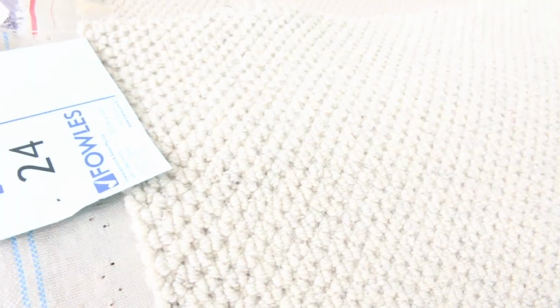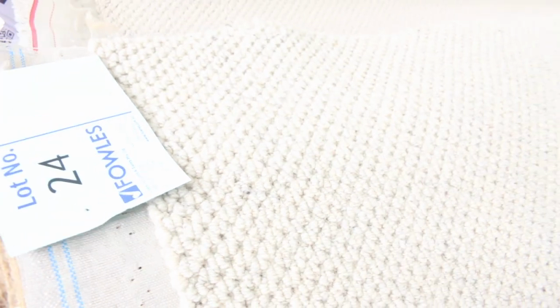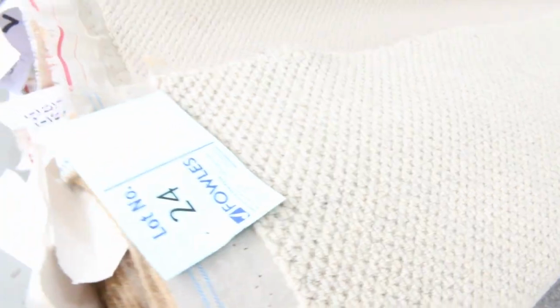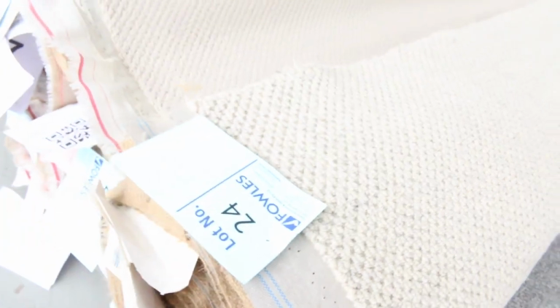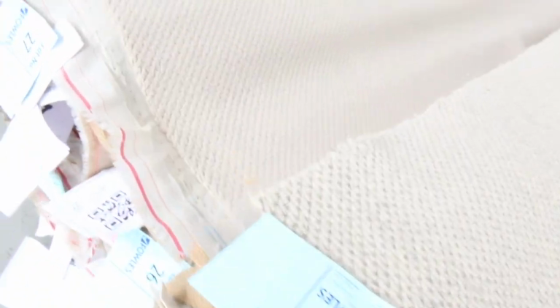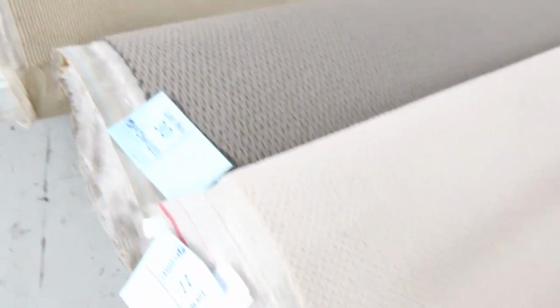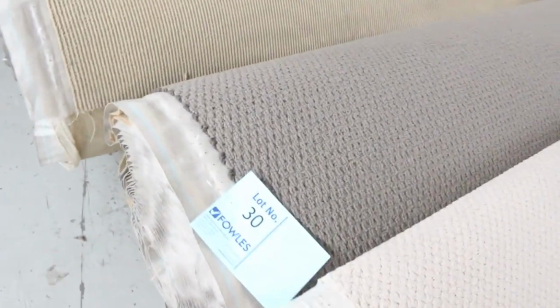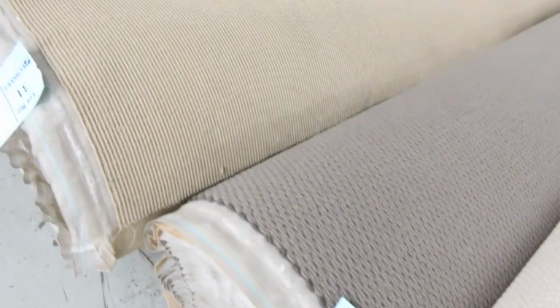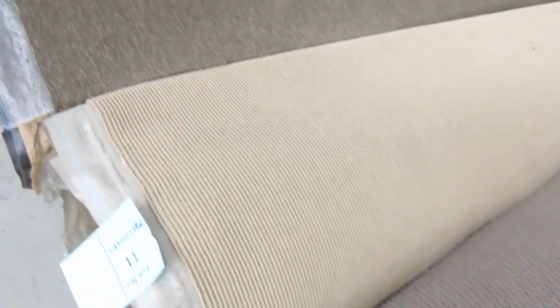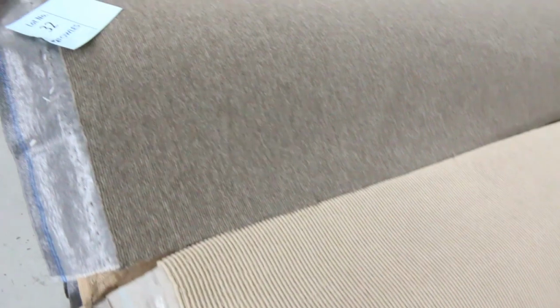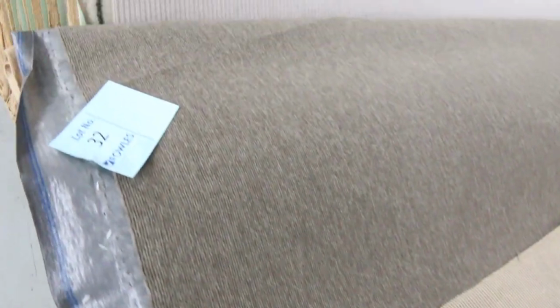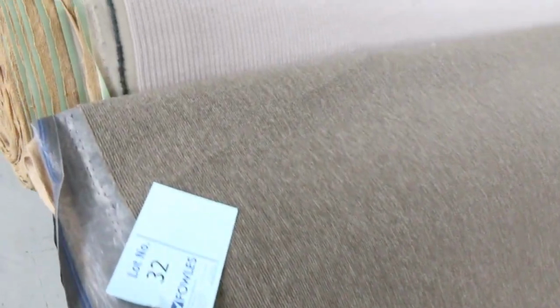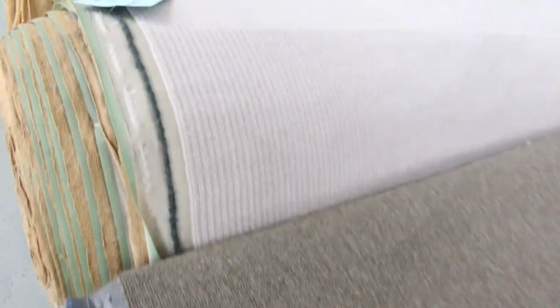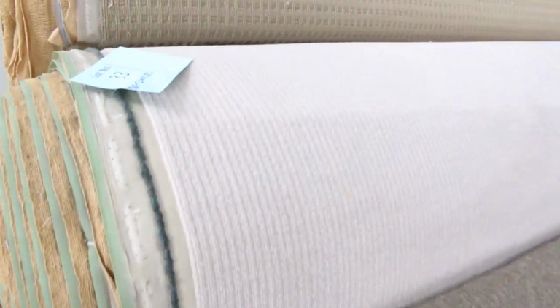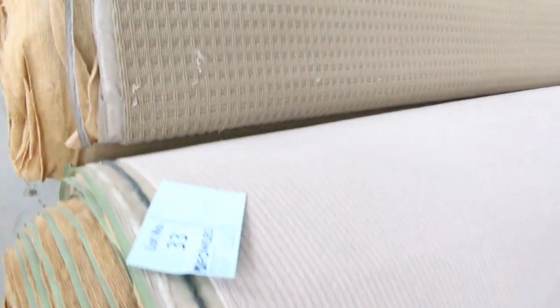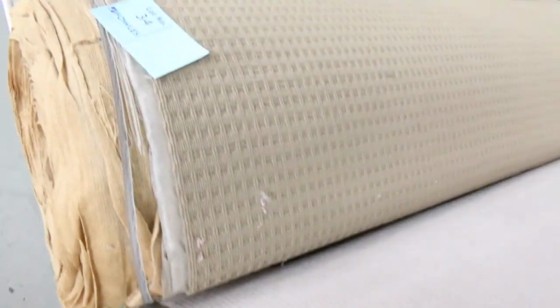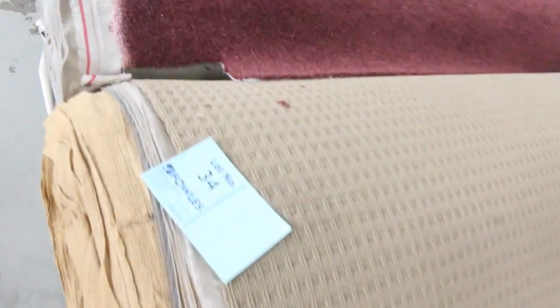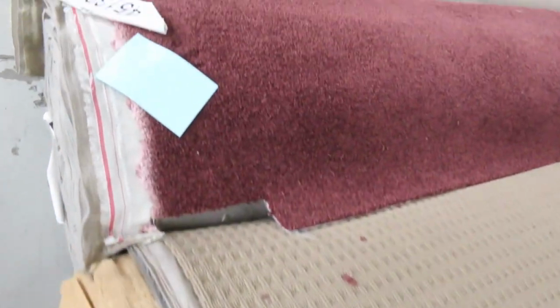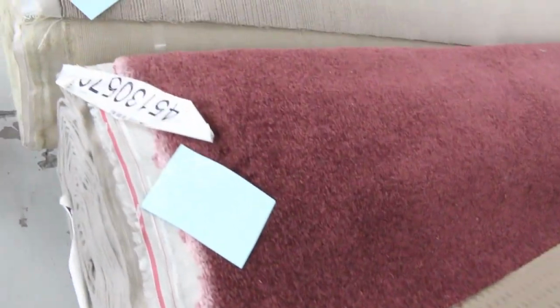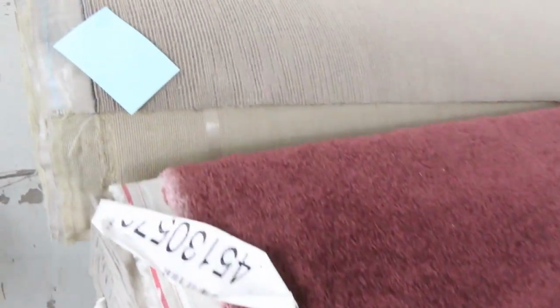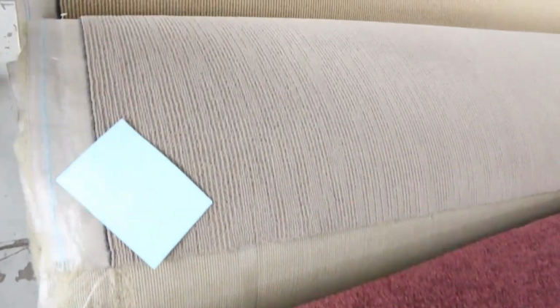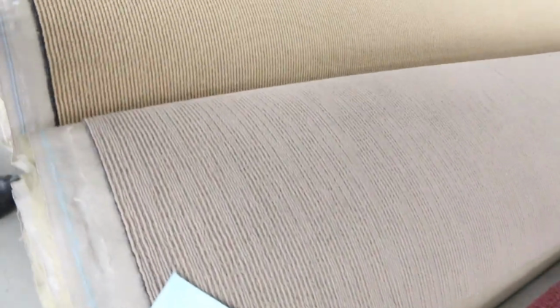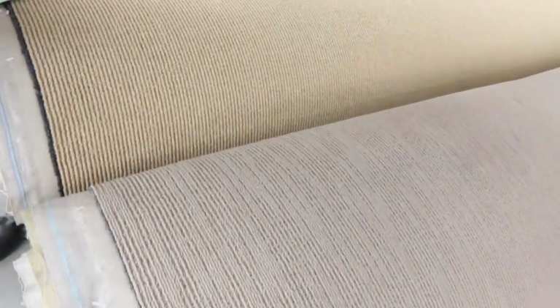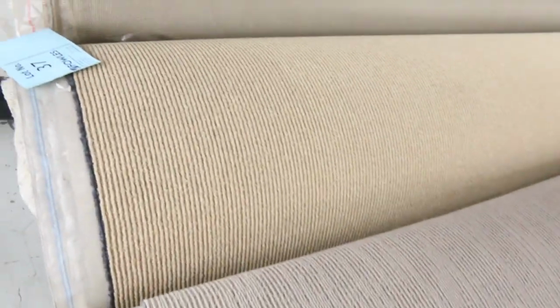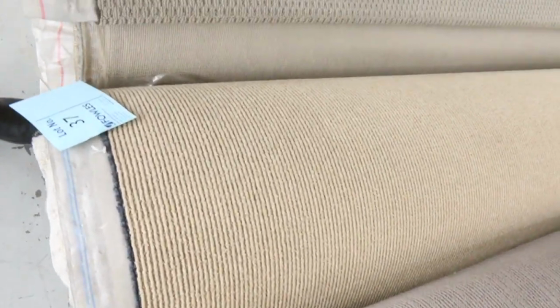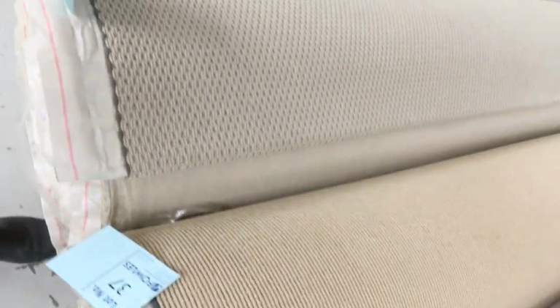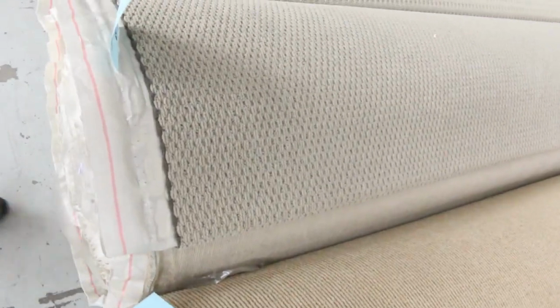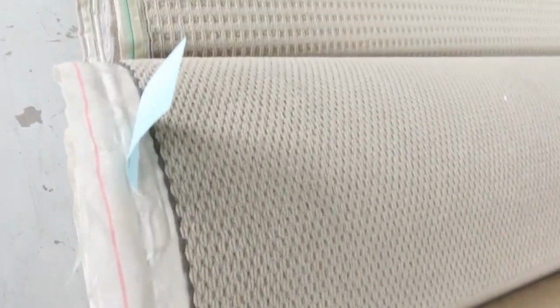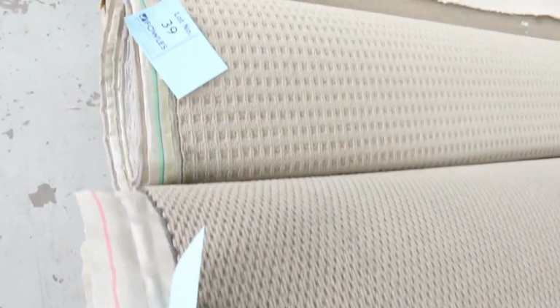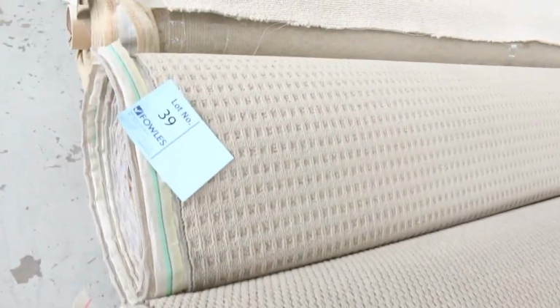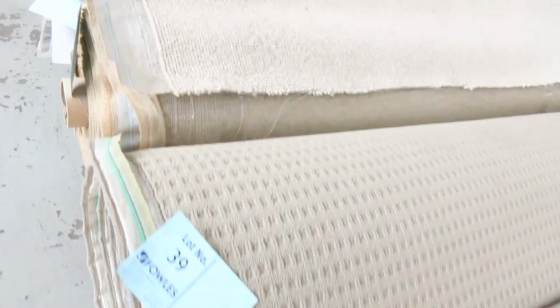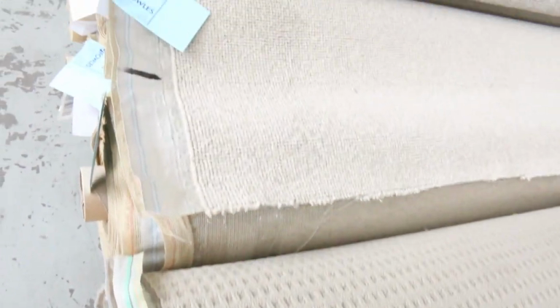Moving into some big rolls — these are generally solution dyed nylon, polypropylene, or polyester. All those types of fibres, generally selling for $25 to $30 a metre for the loop piles. Good hard-wearing carpet — good for office, shop, home, you name it, it can go anywhere. Loop pile again in the solution dyed nylon there.